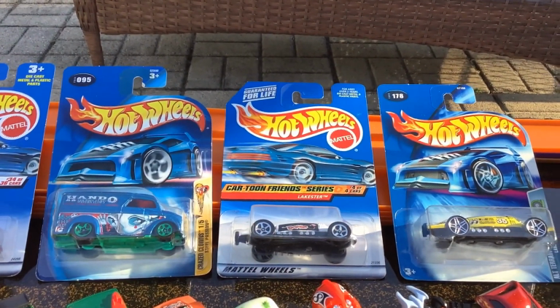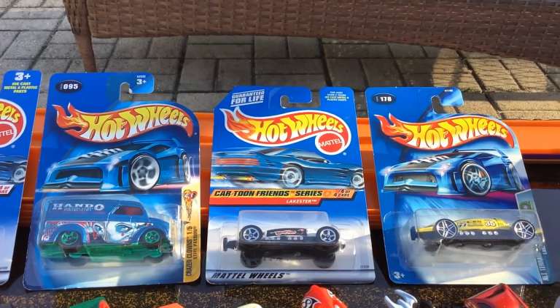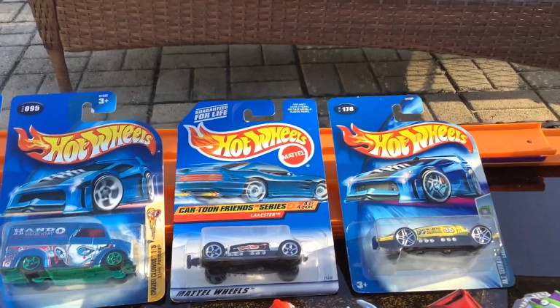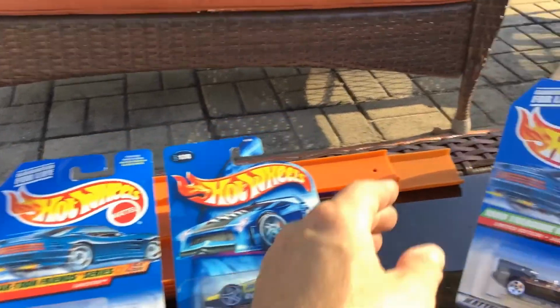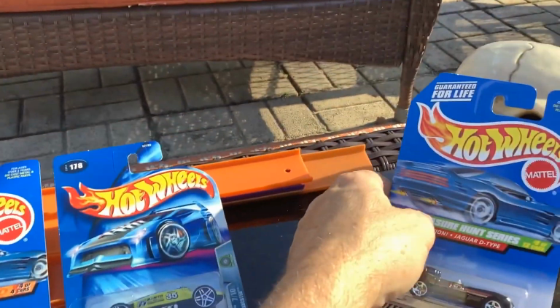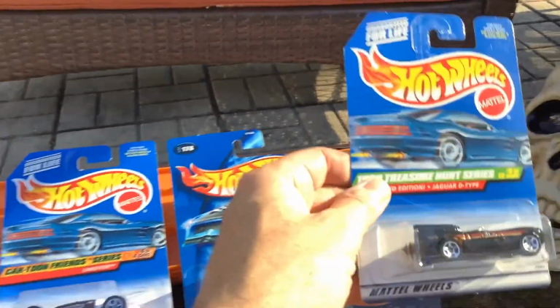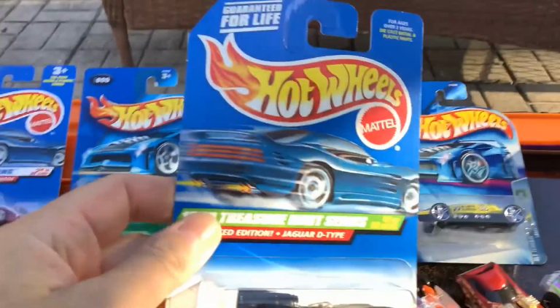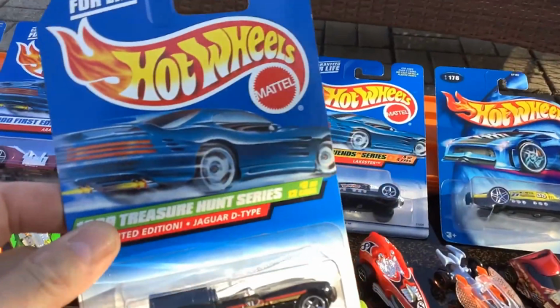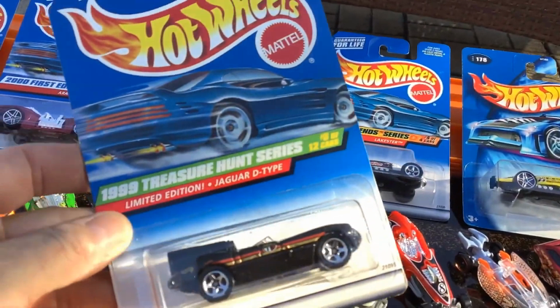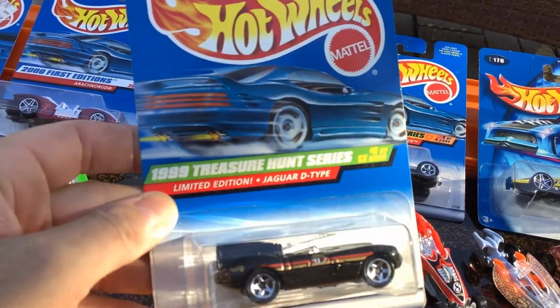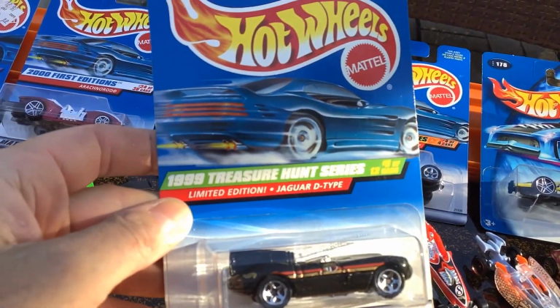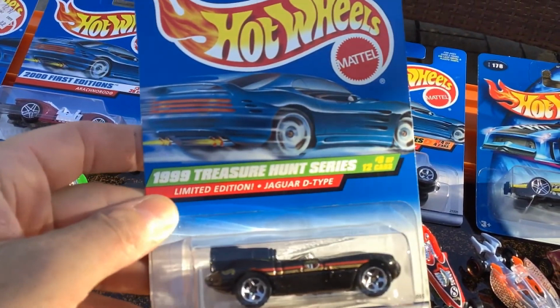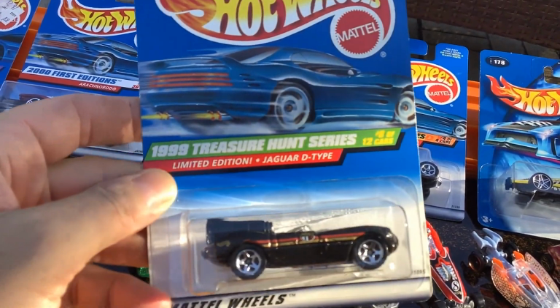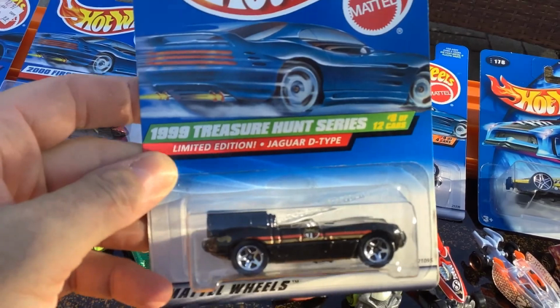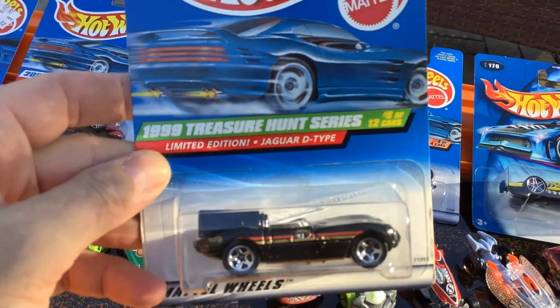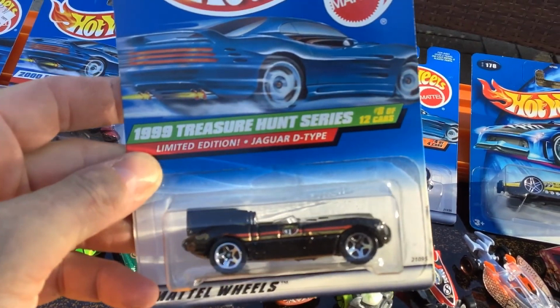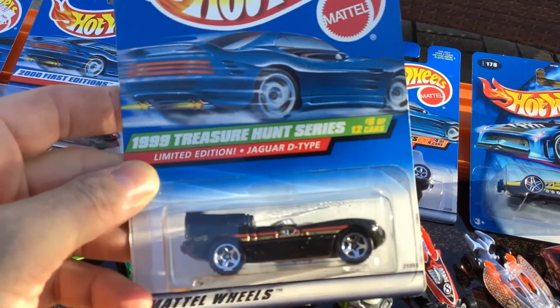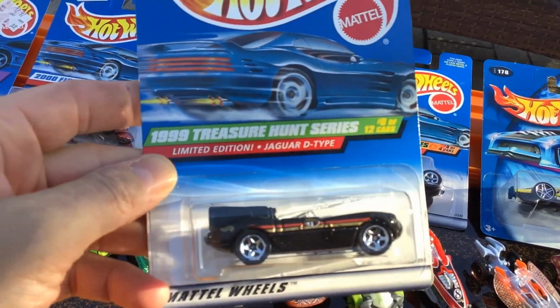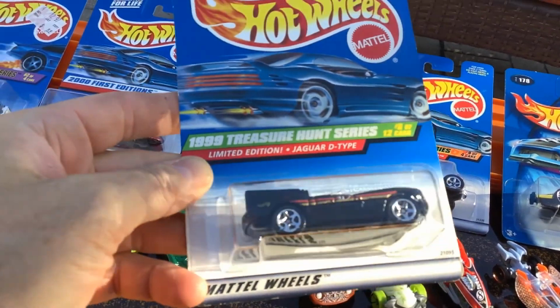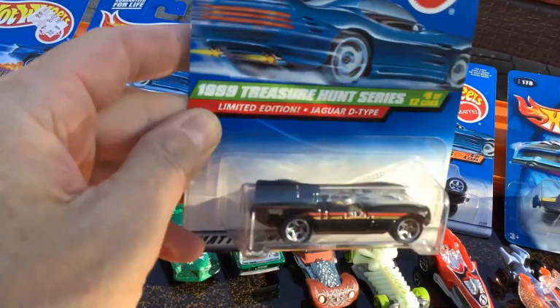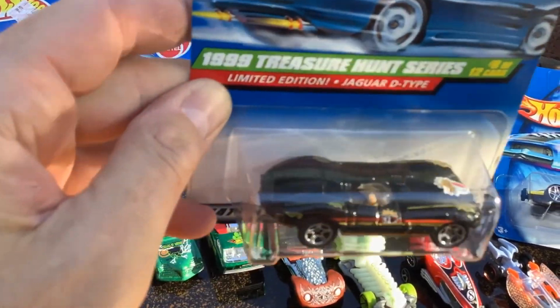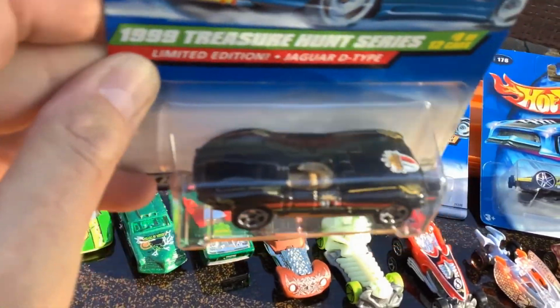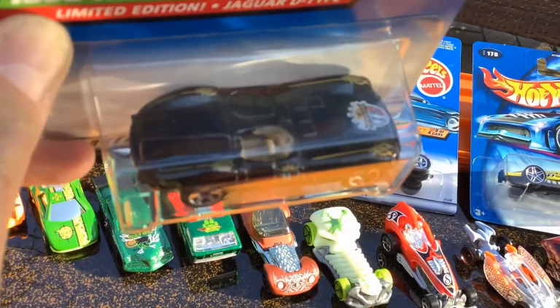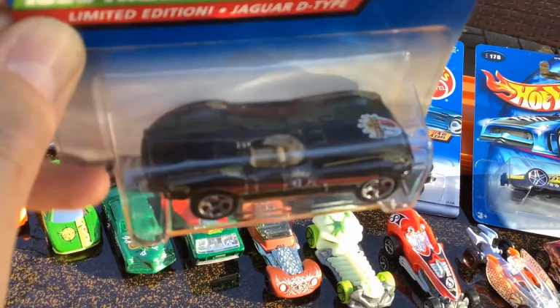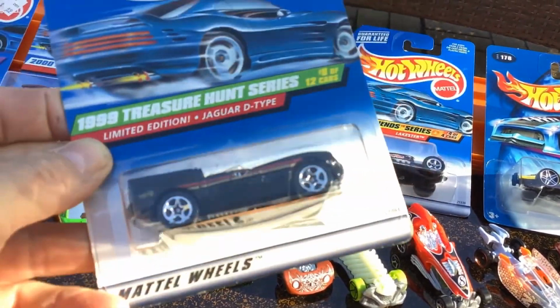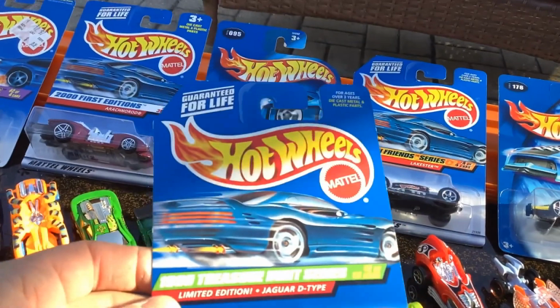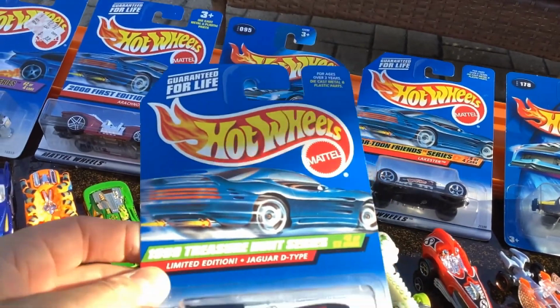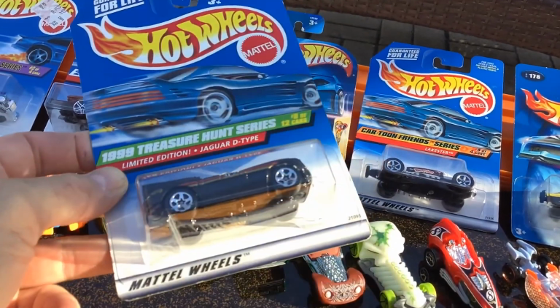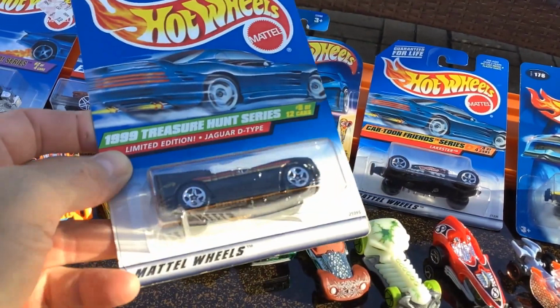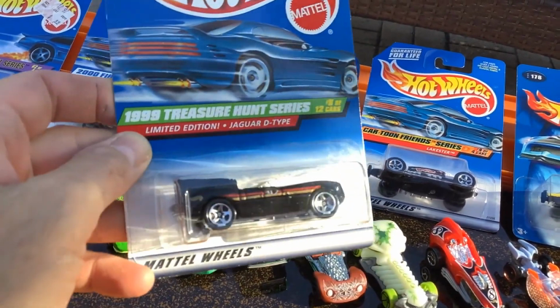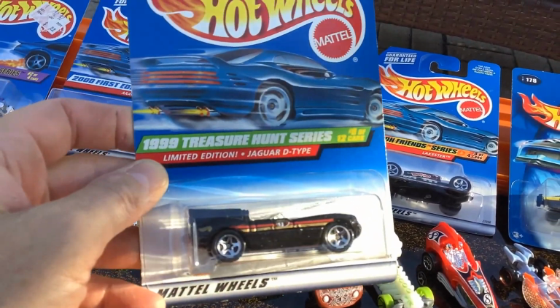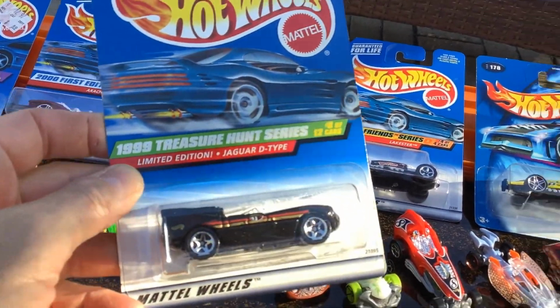And then, here's the raffle card — this is pretty cool. 1999 Treasure Hunt Jaguar E-Type. Definitely pretty cool; it's like perfect. The card is like perfect.